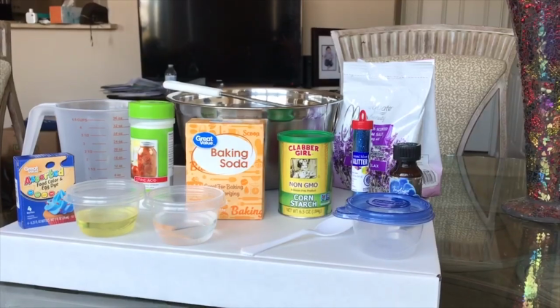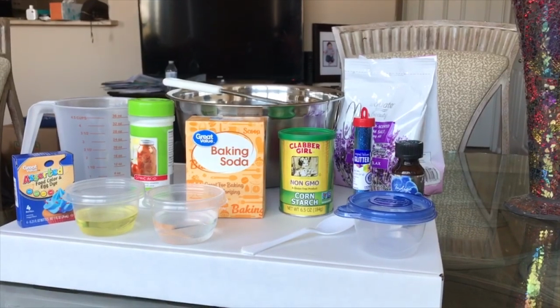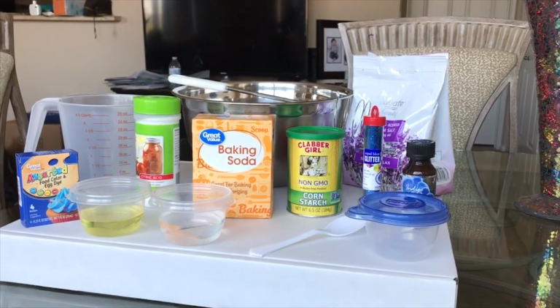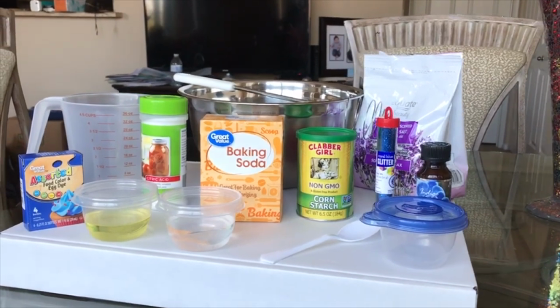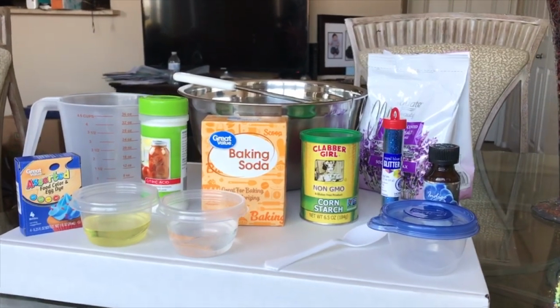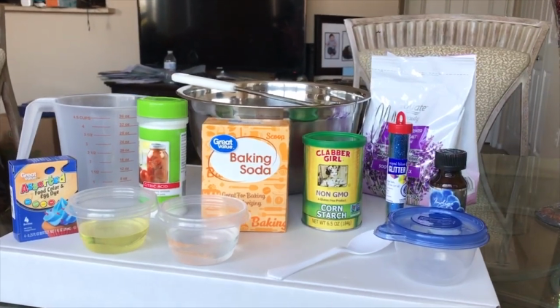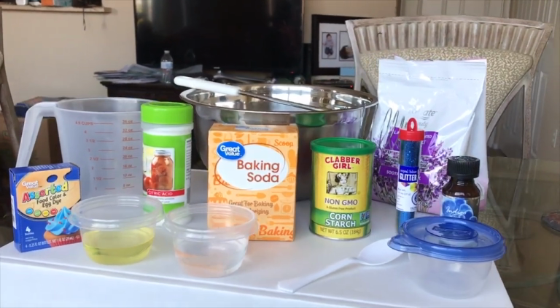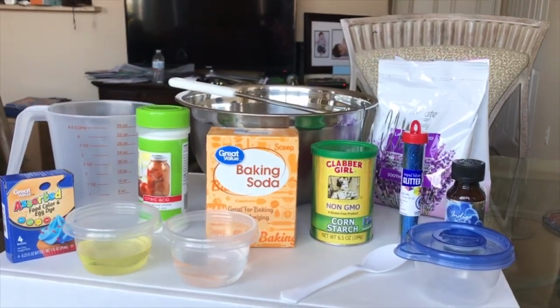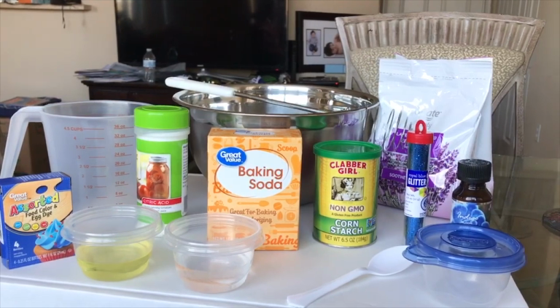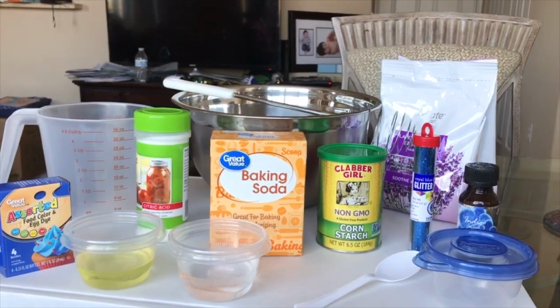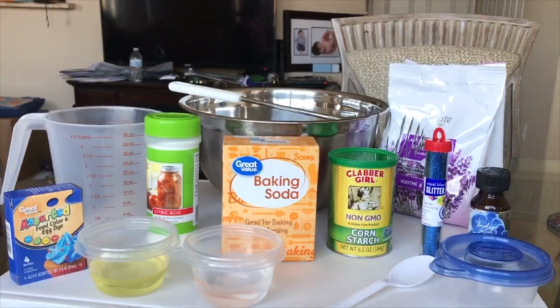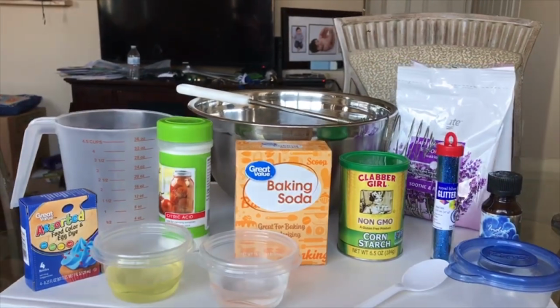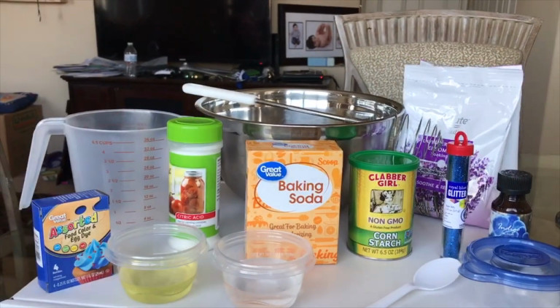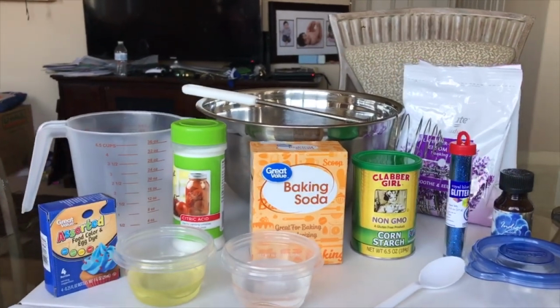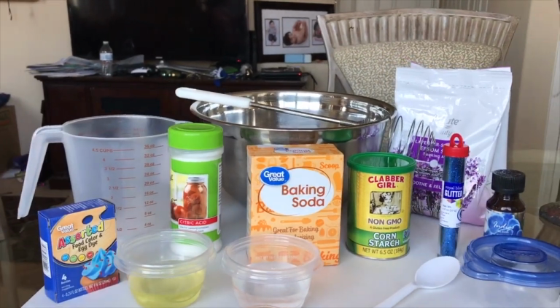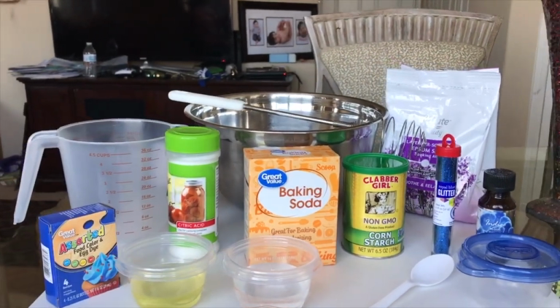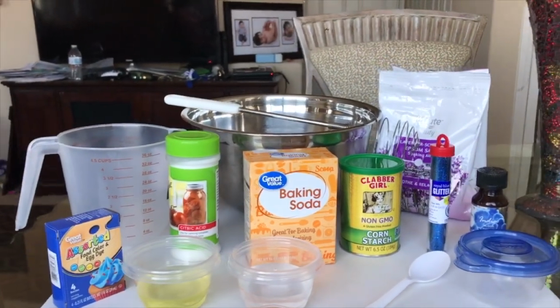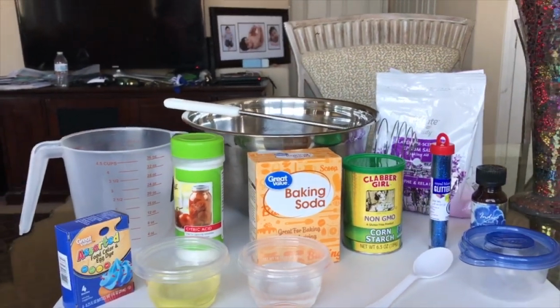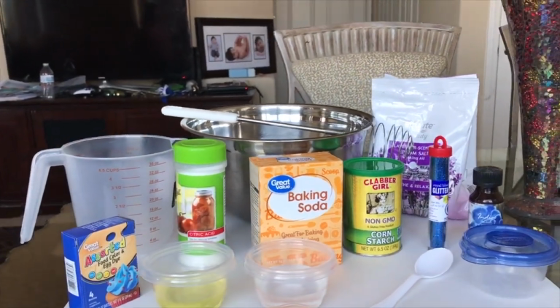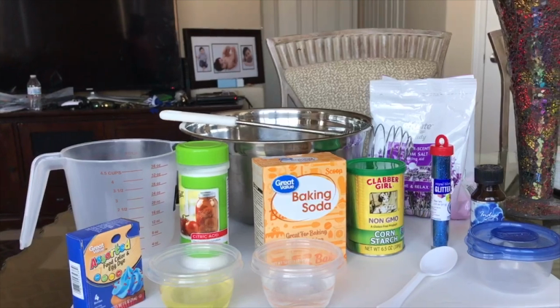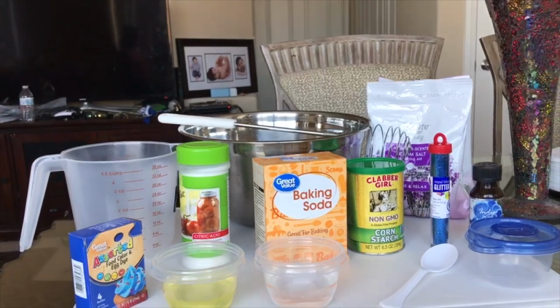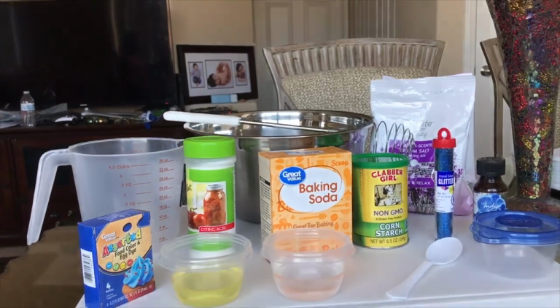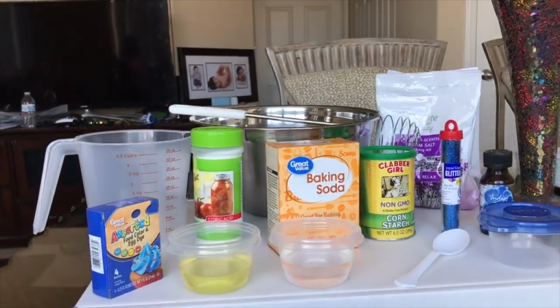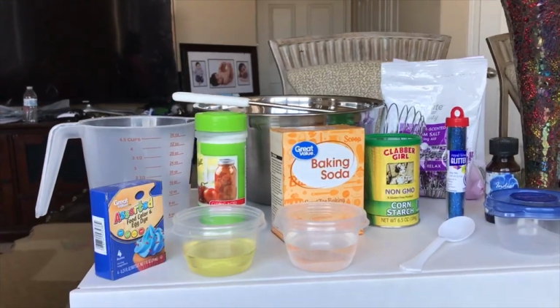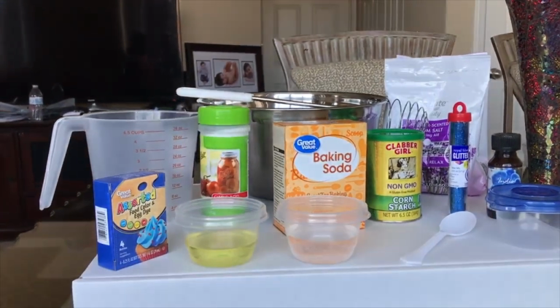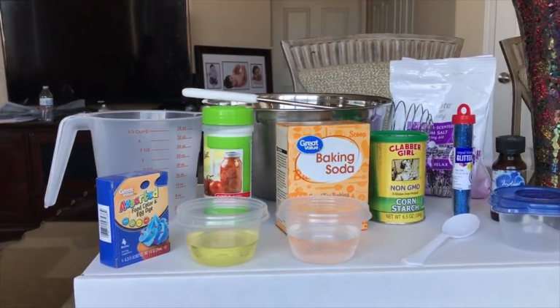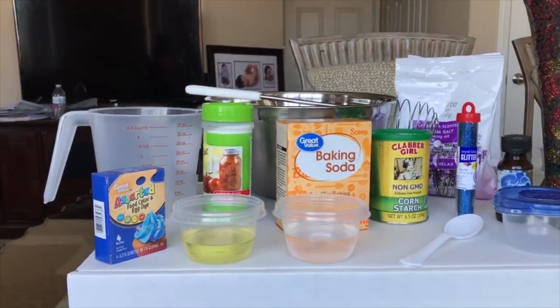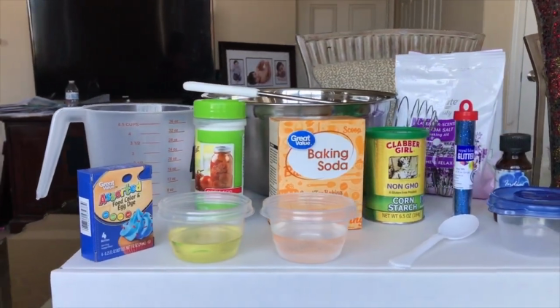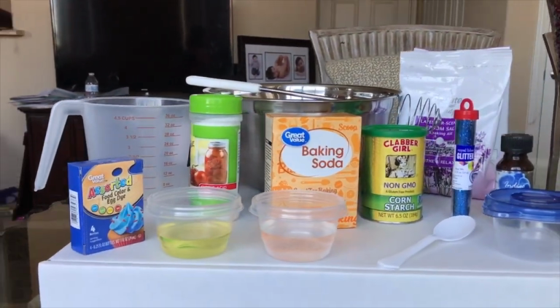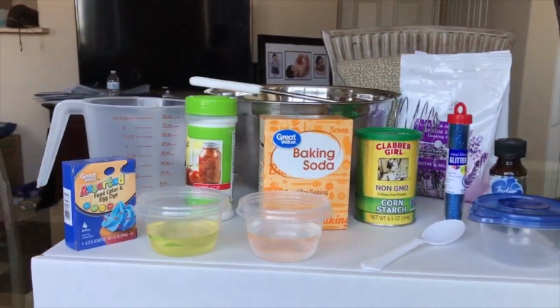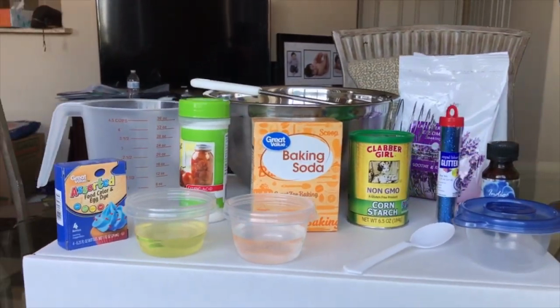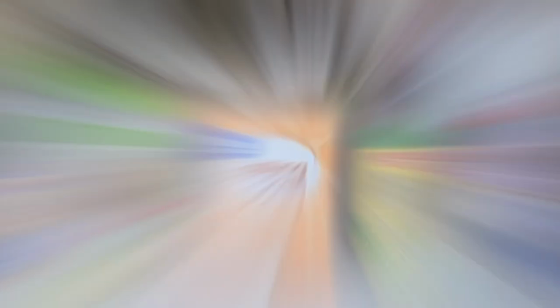First up, gather all your ingredients. That includes baking soda, cornstarch, citric acid, food coloring, oil and water, Epsom salt, measuring cup or tools, a big bowl, a whisk, a tablespoon, a mold, essential oil, and glitter is optional.